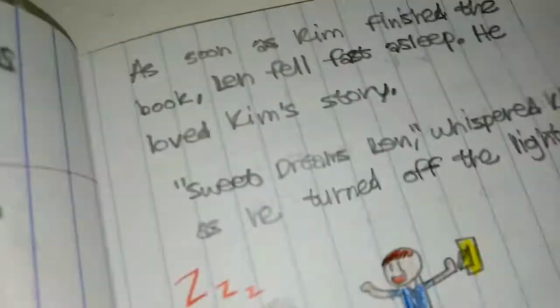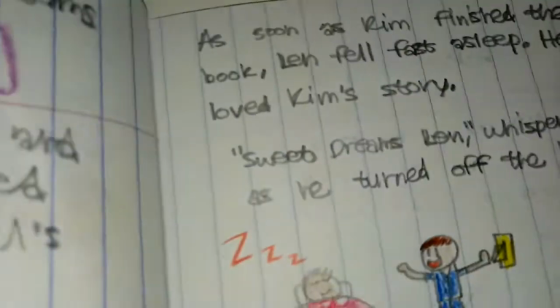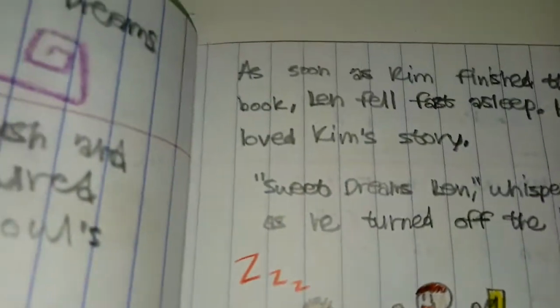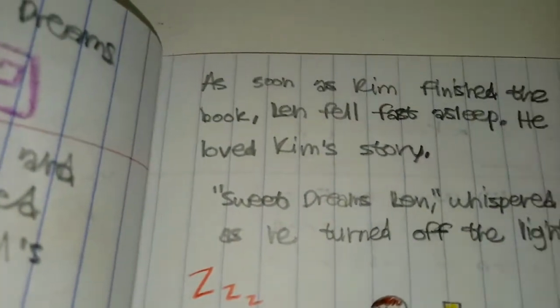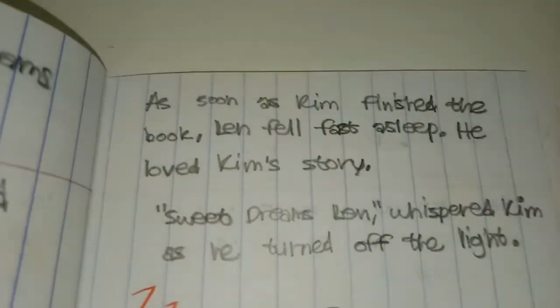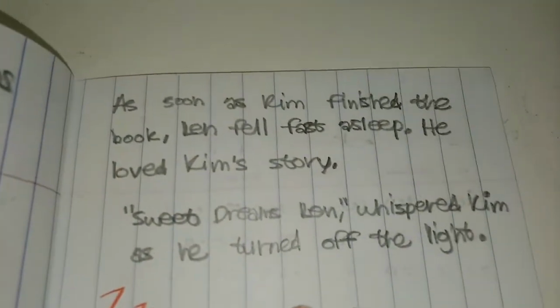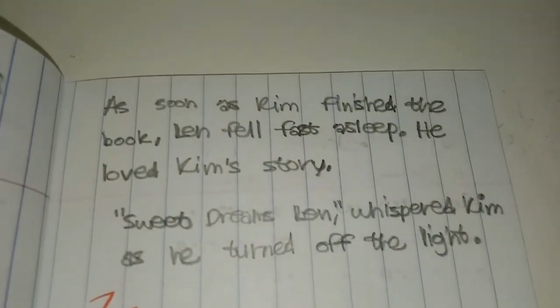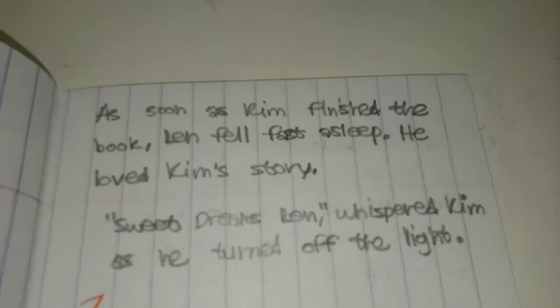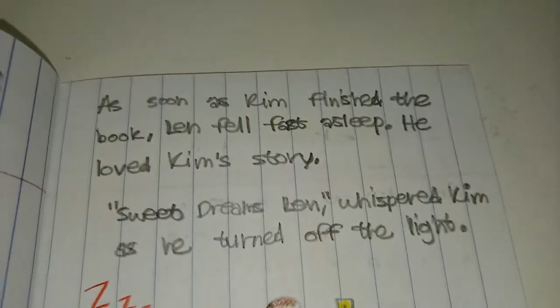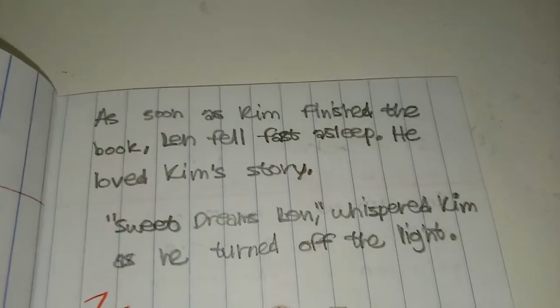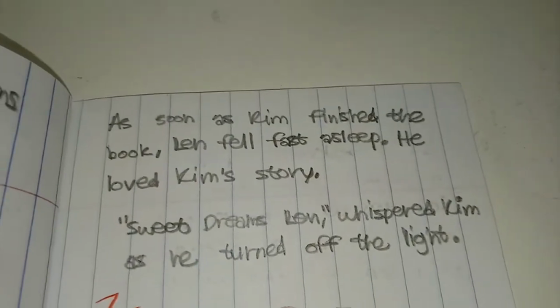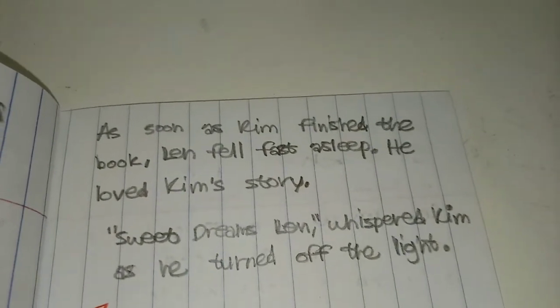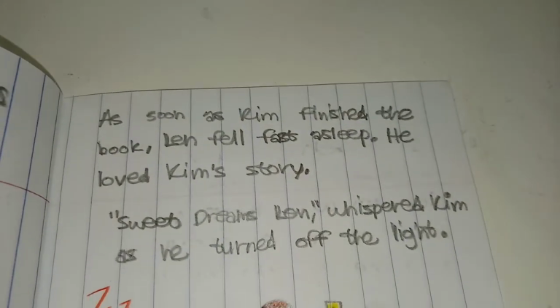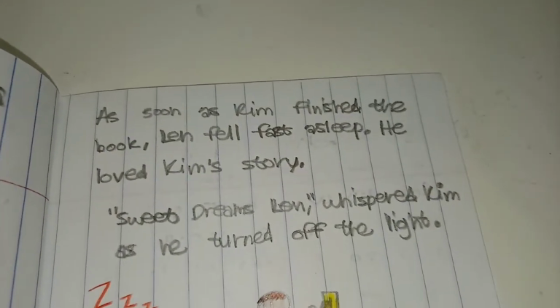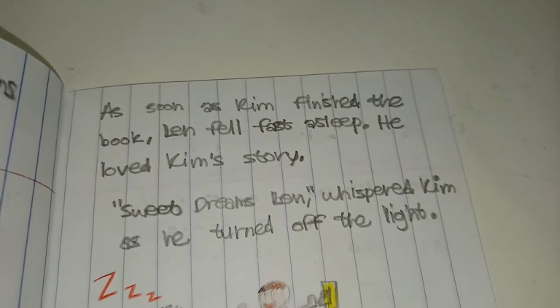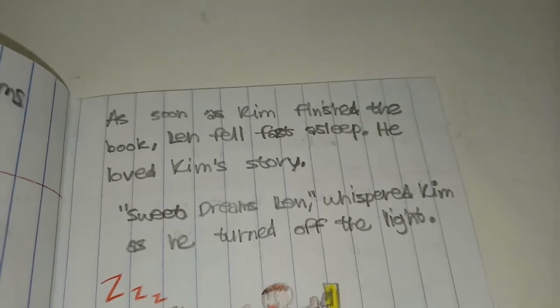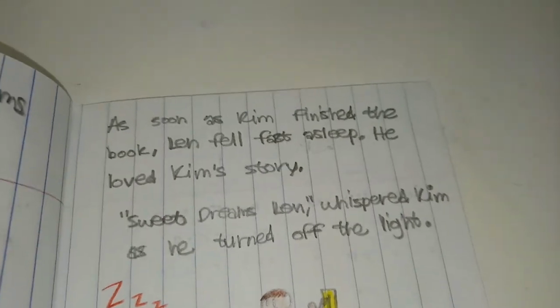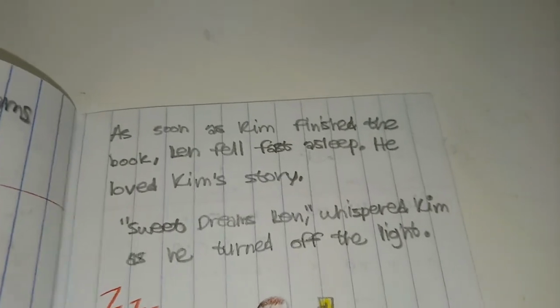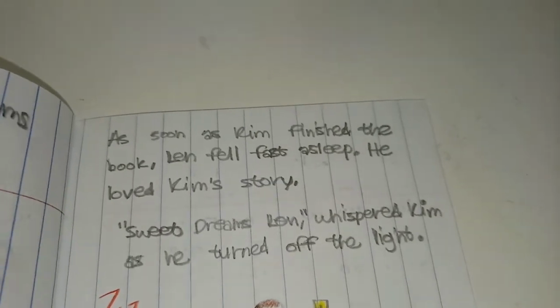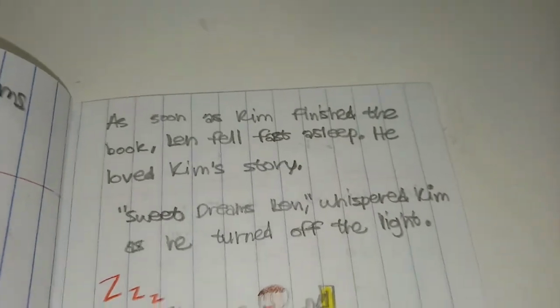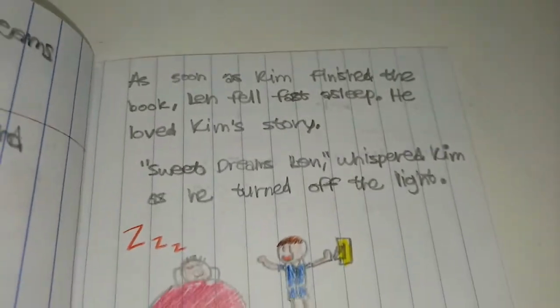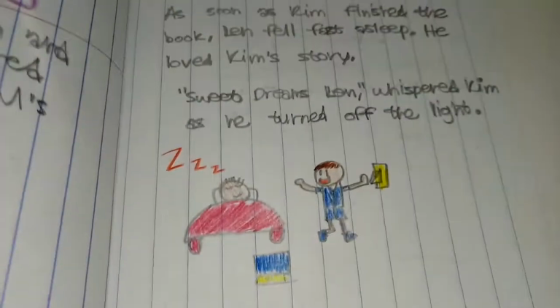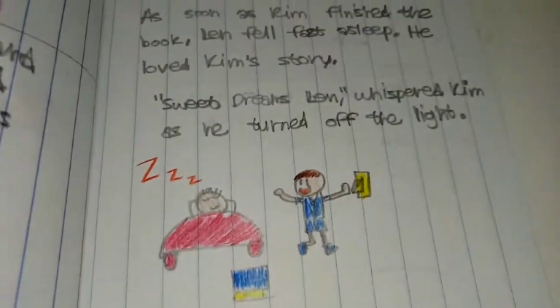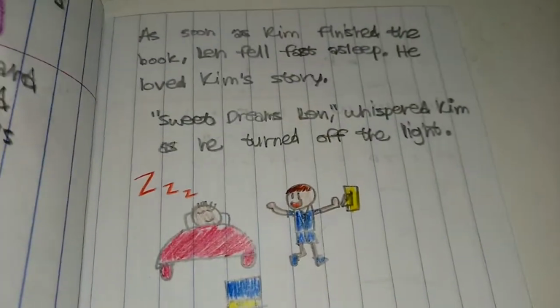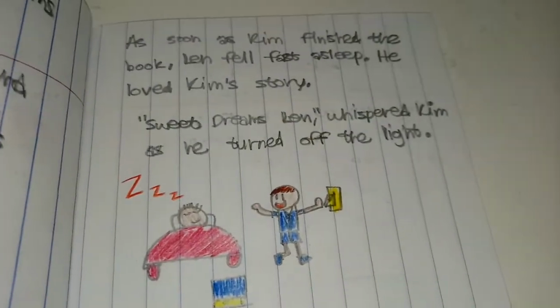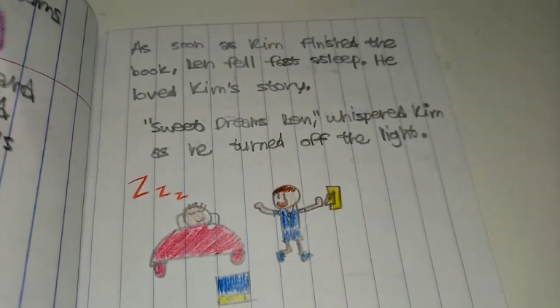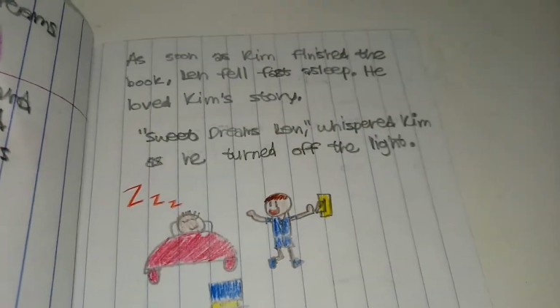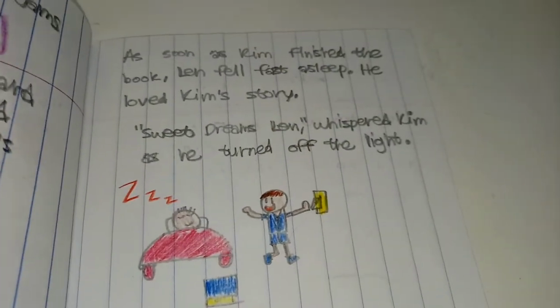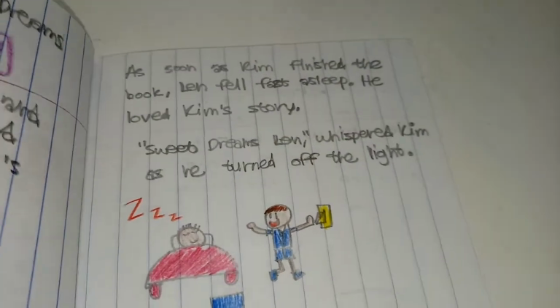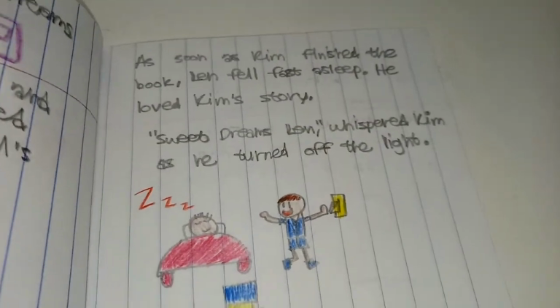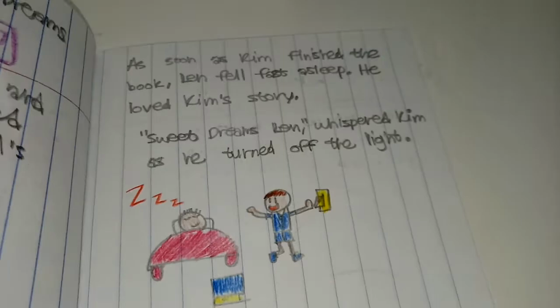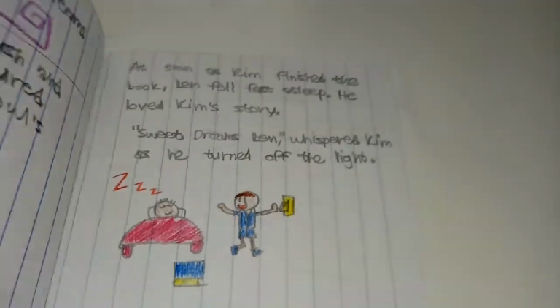As soon as Kim finished the book, Len fell fast asleep. He loved Kim's story. Sweet dreams, Len, whispered Kim as he turned off the light.